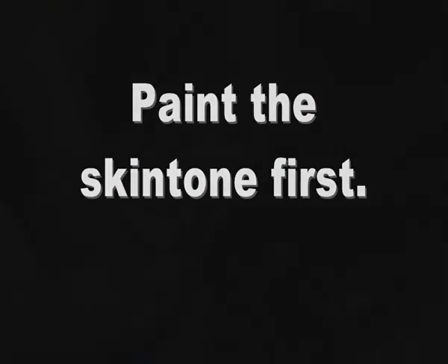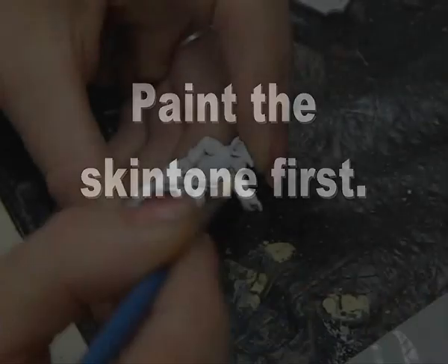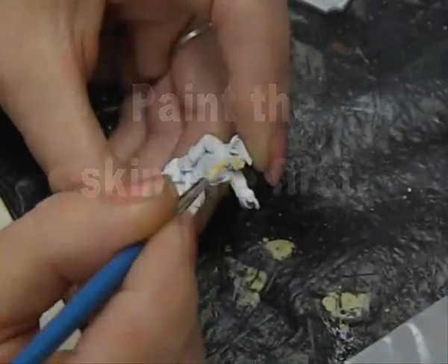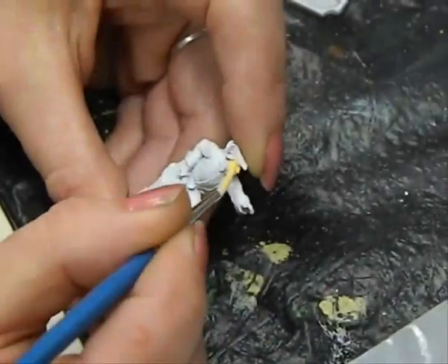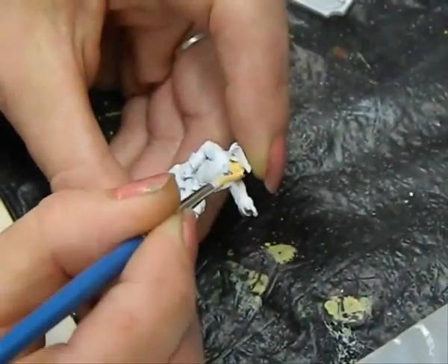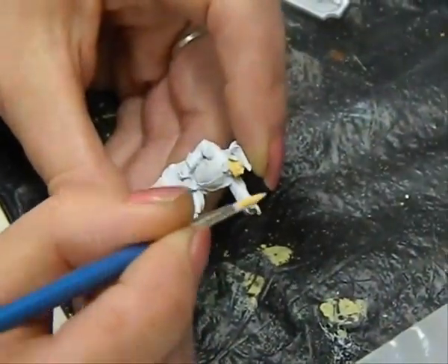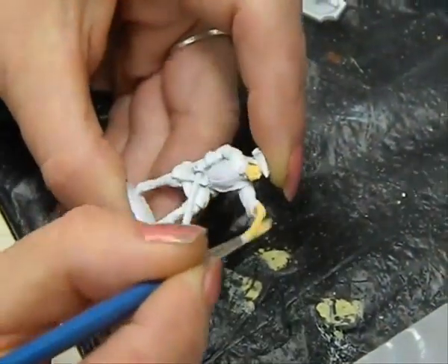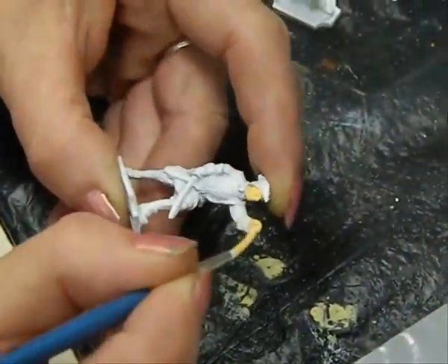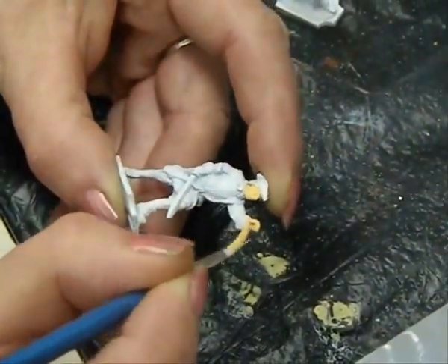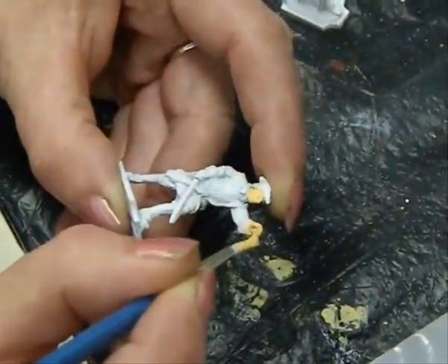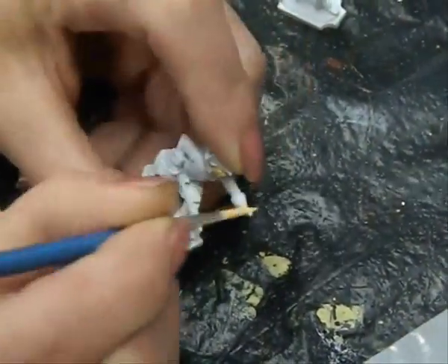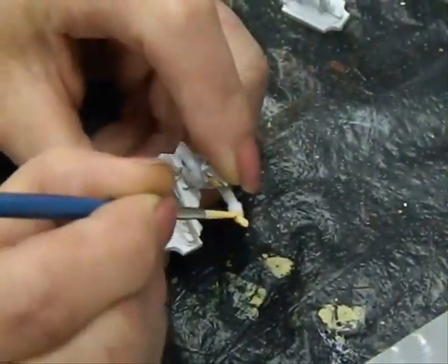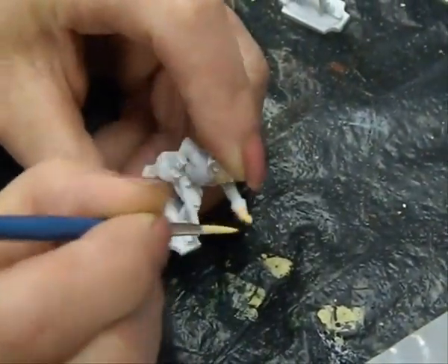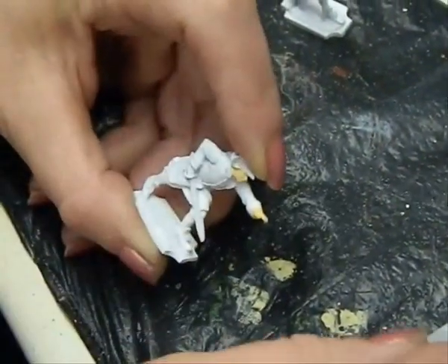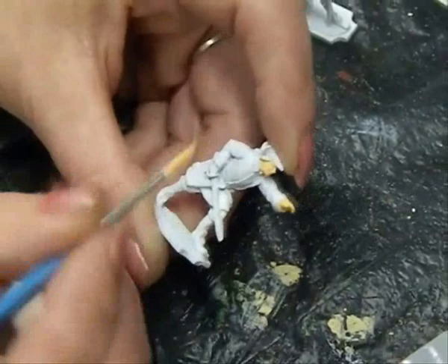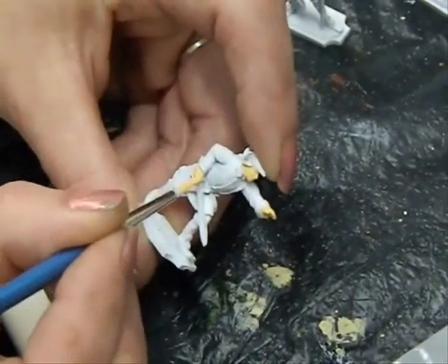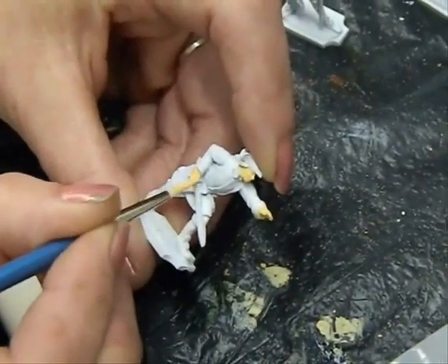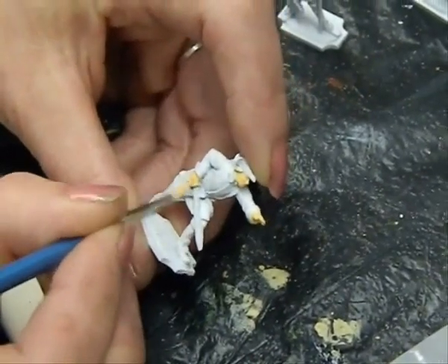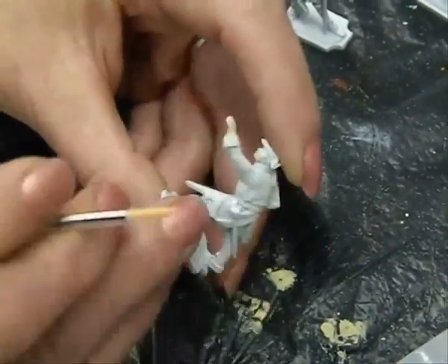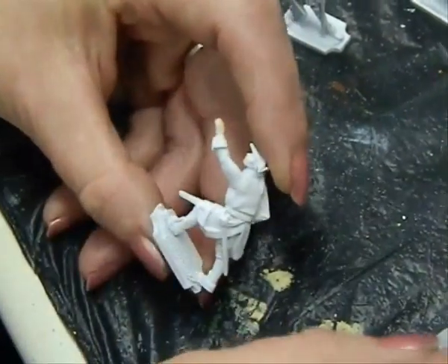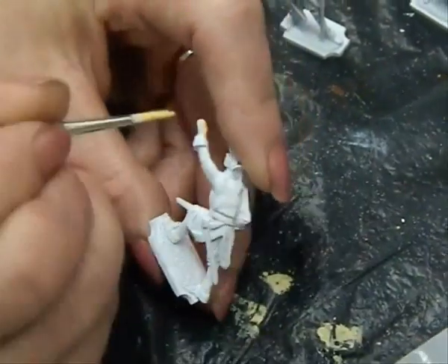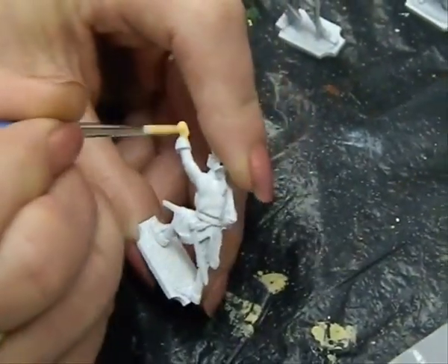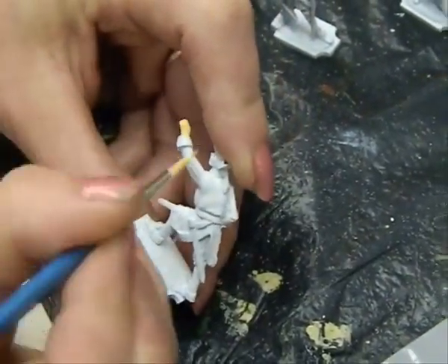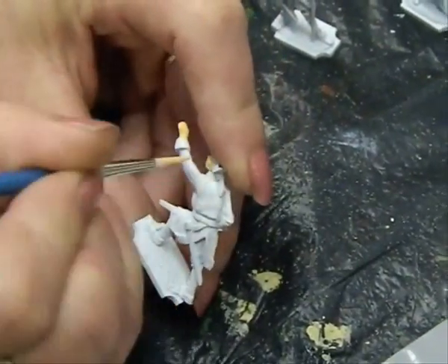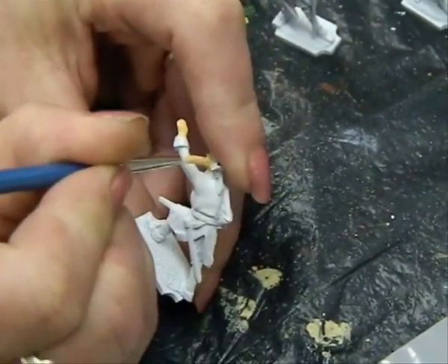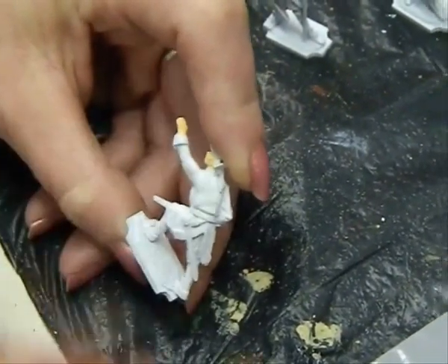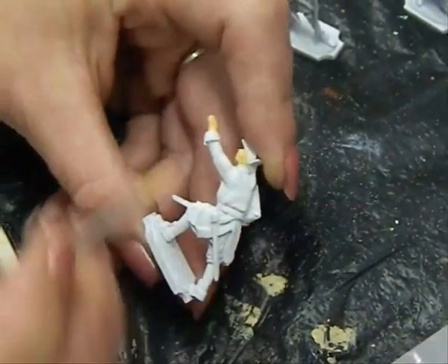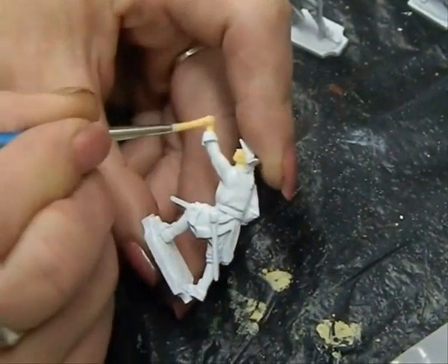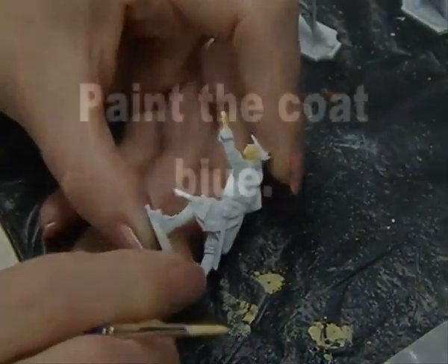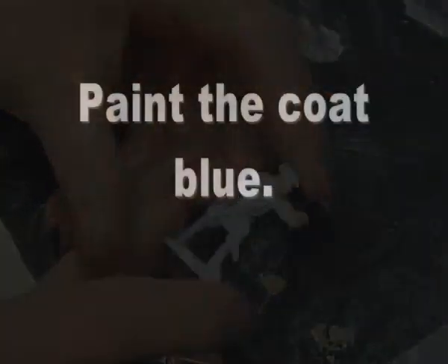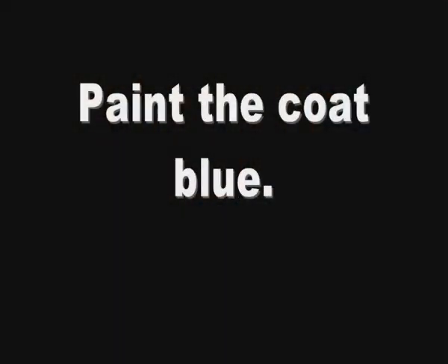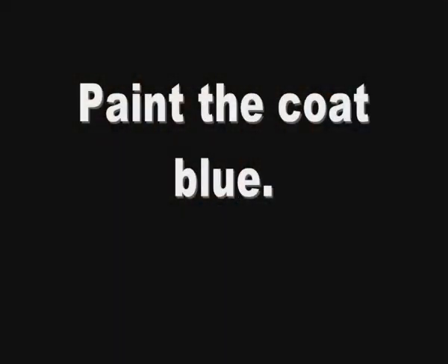First, we're going to start with skin tone. It's already pre-mixed with Vallejo paints so you don't have to try and make it from scratch. Apply it to the hands and face and any other areas where the skin would be exposed.